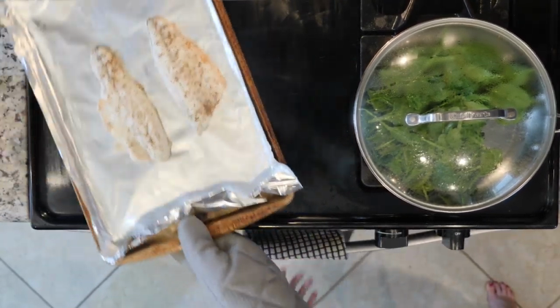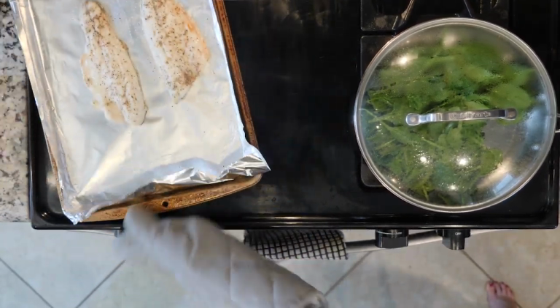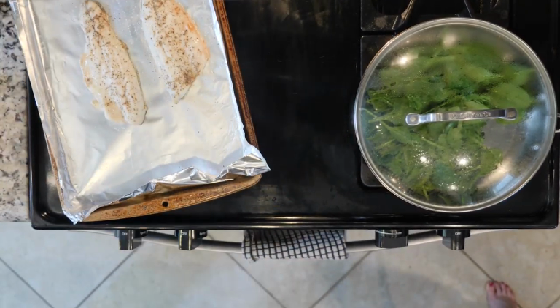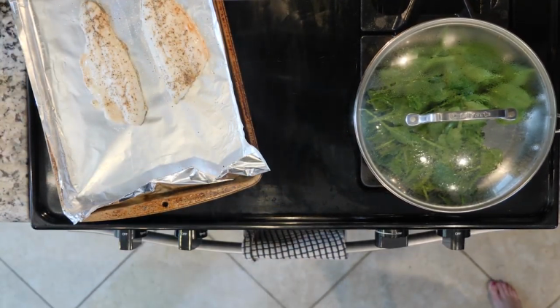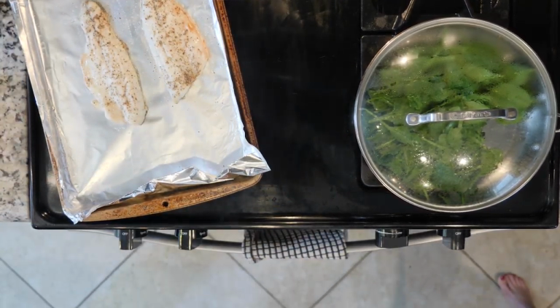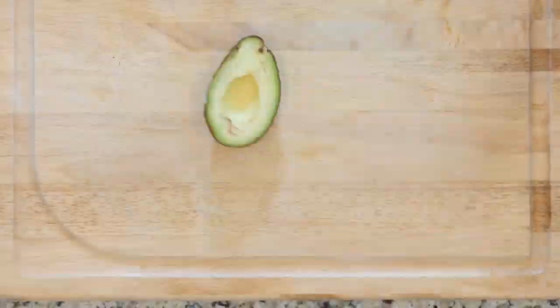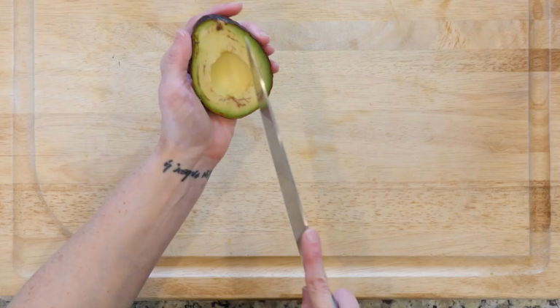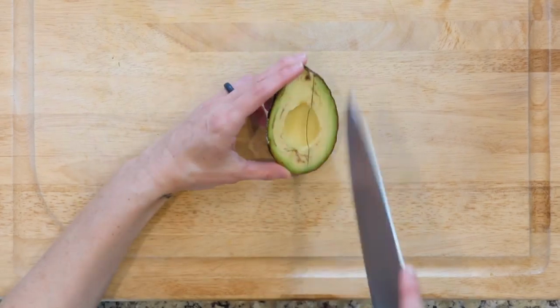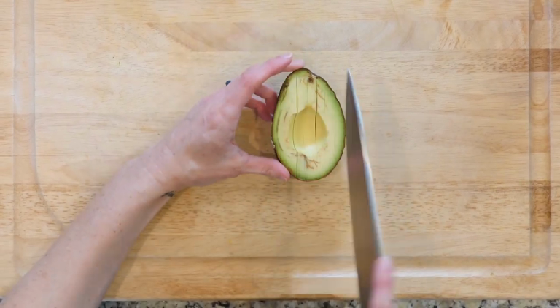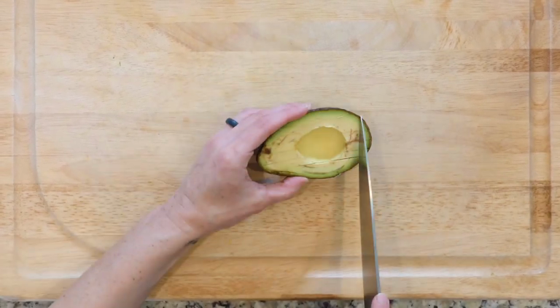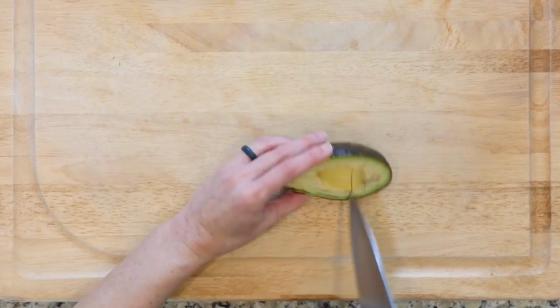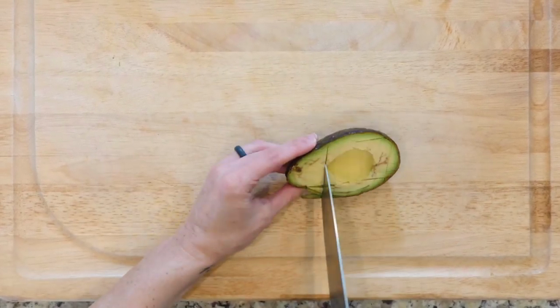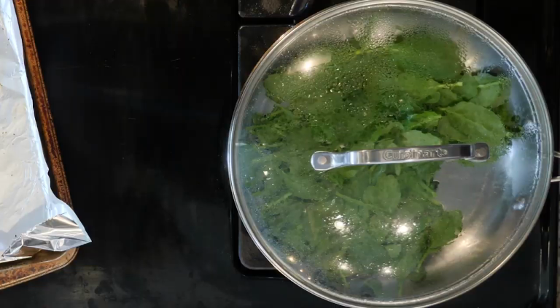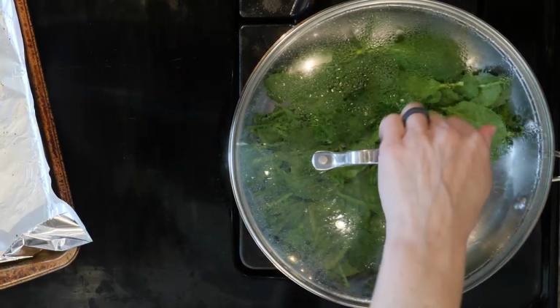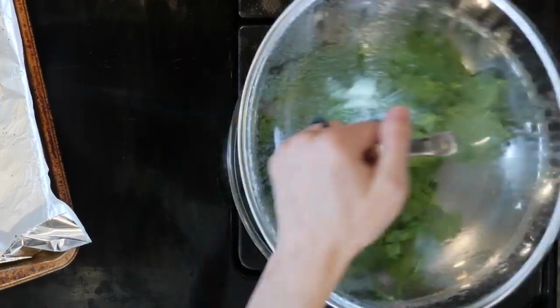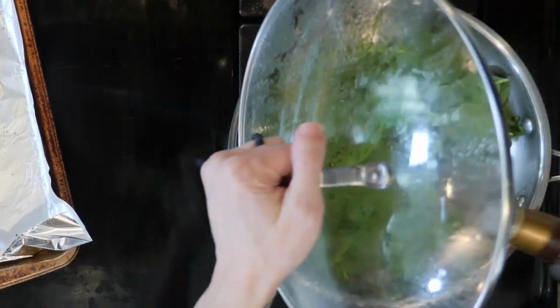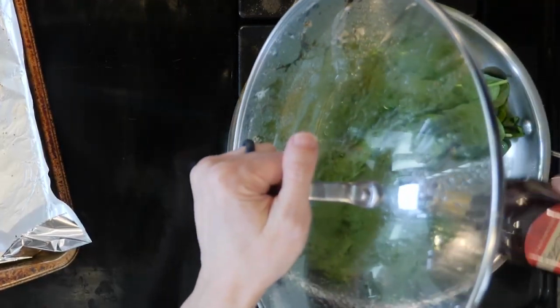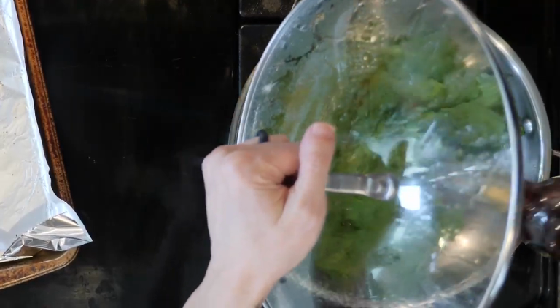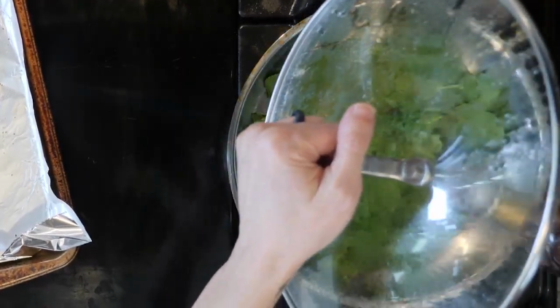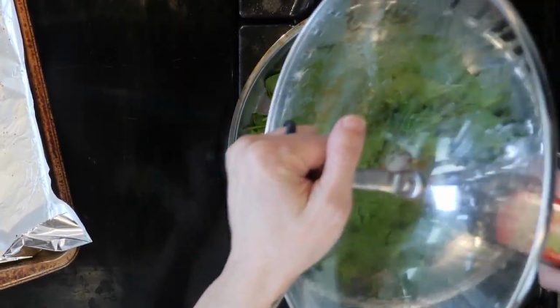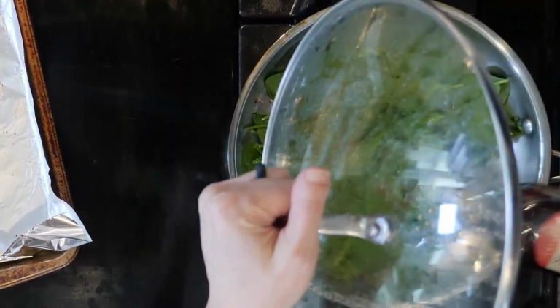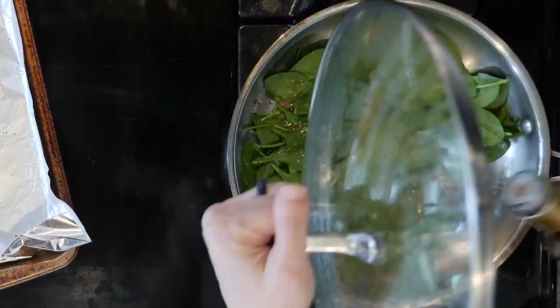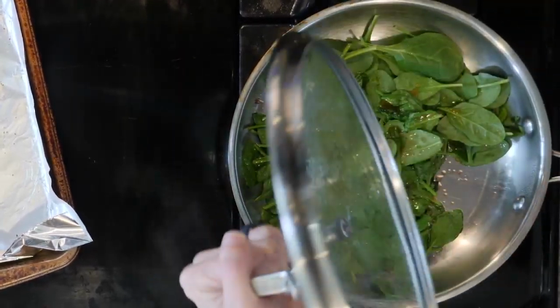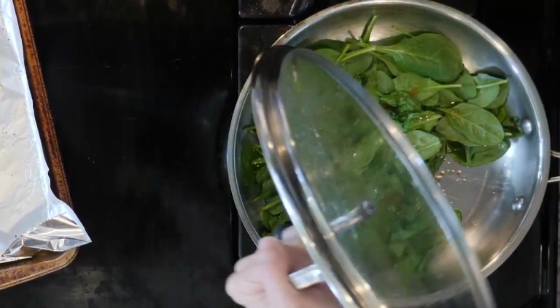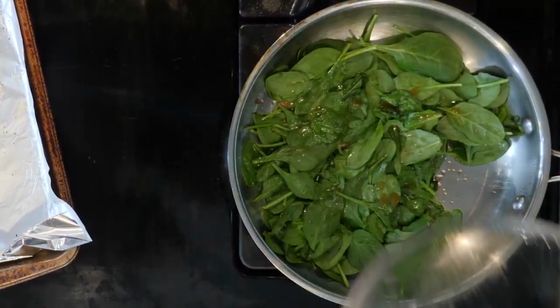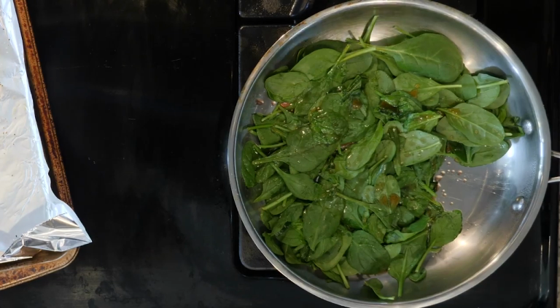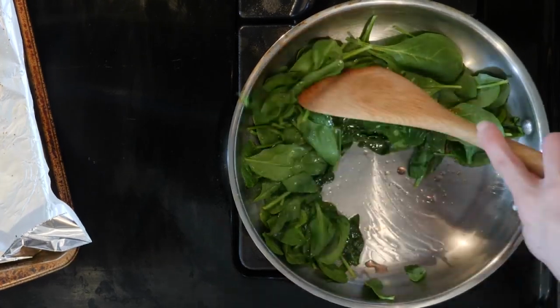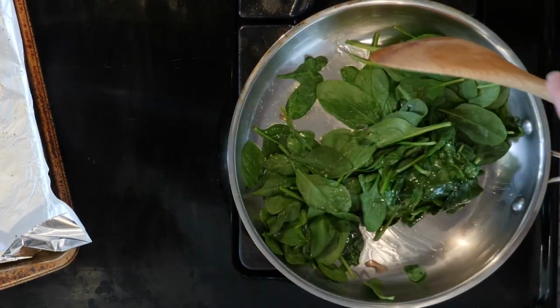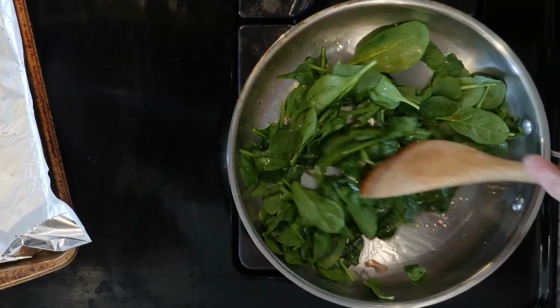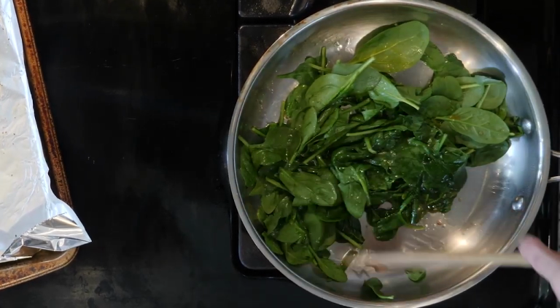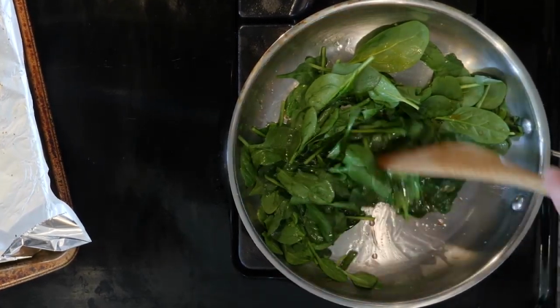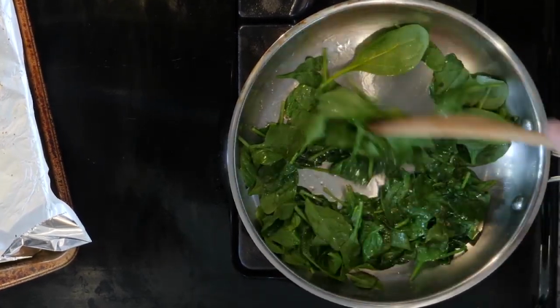While the fish and spinach are cooking, cut the avocado in pieces. Once the fish and veggies are done cooking, add a dash of red wine vinegar to the spinach and mix together.